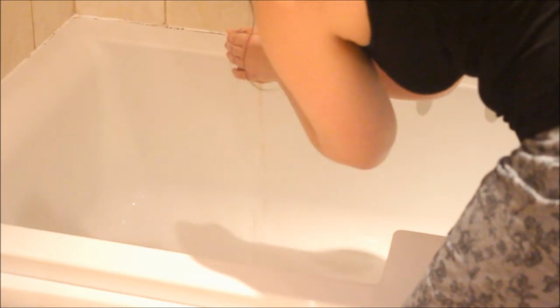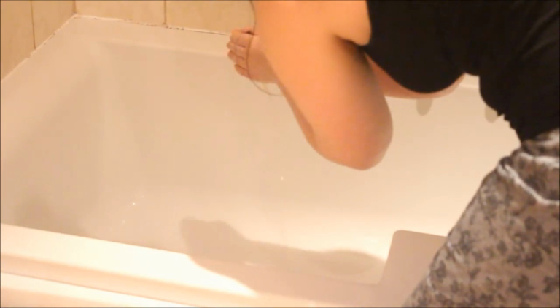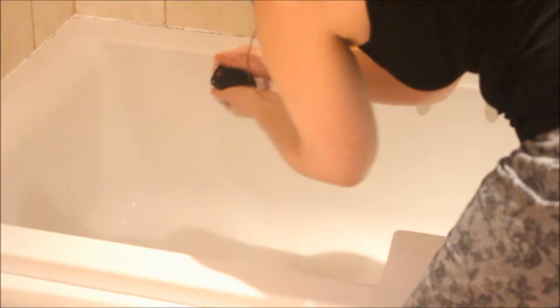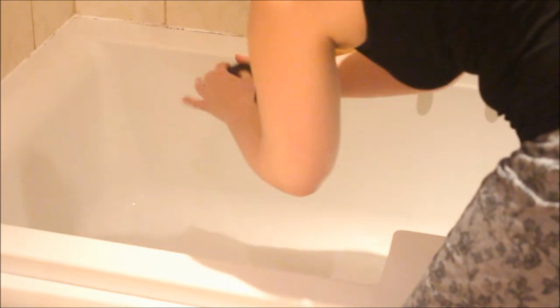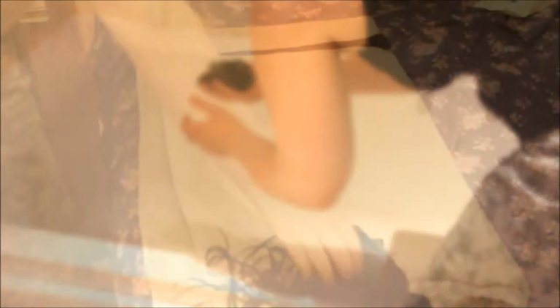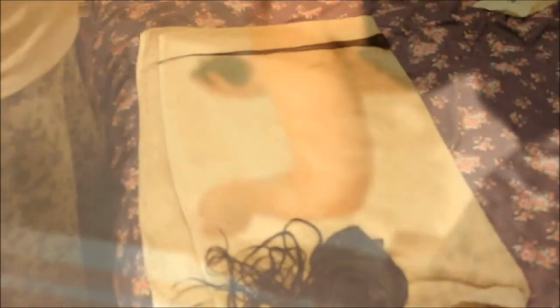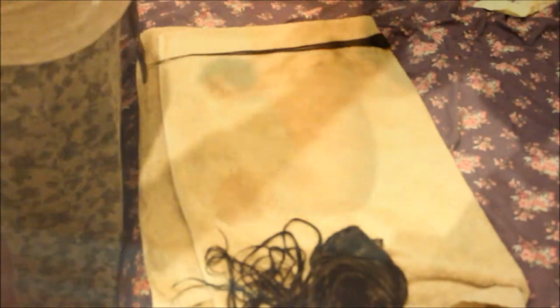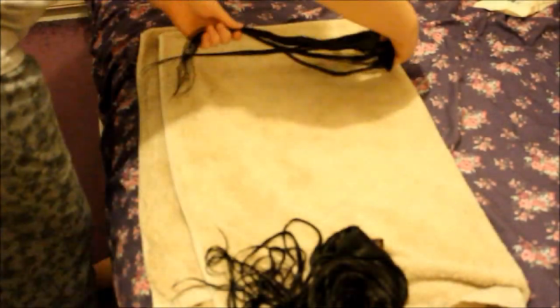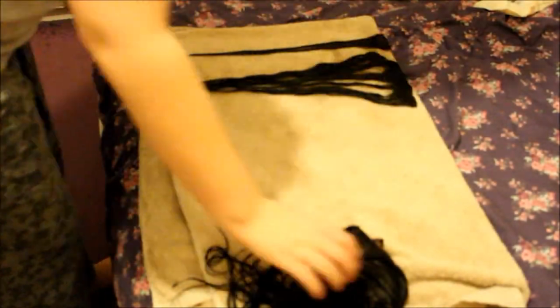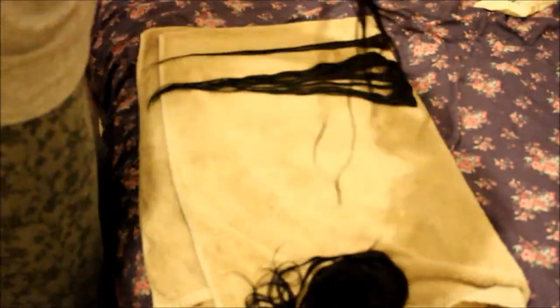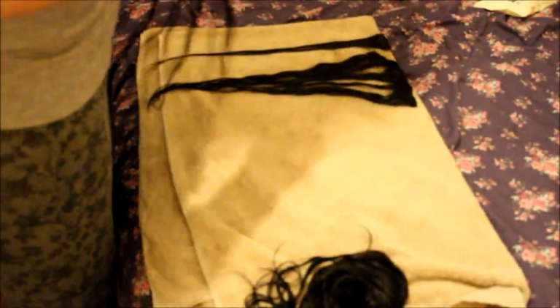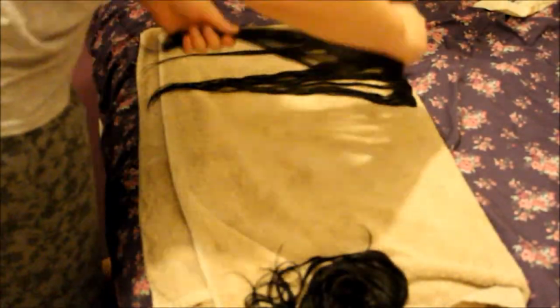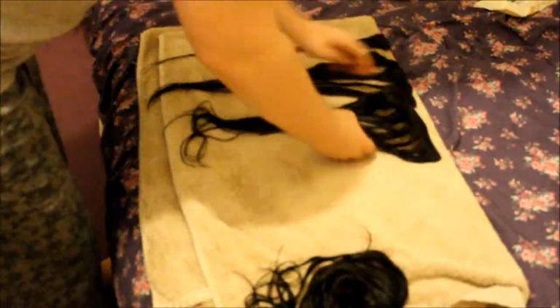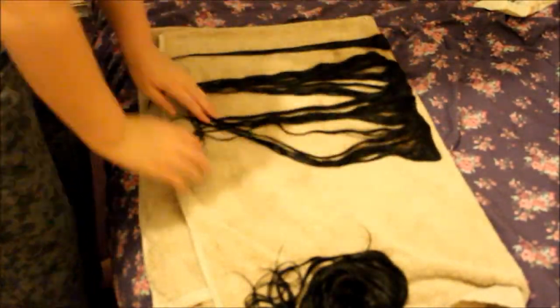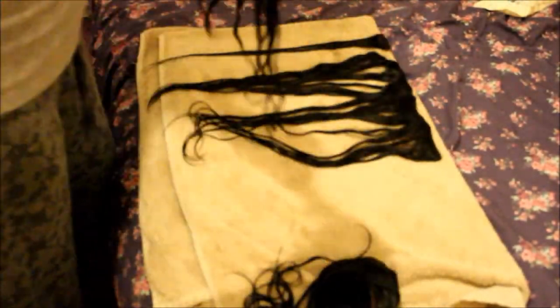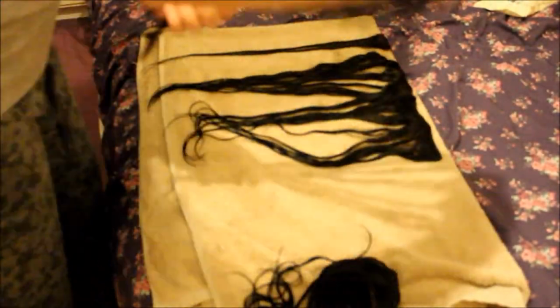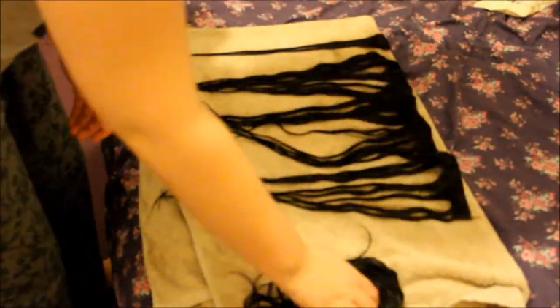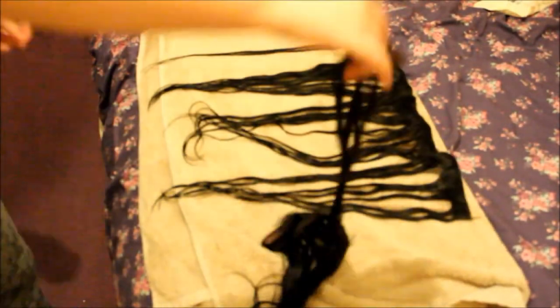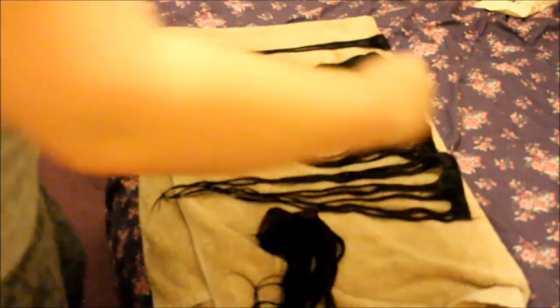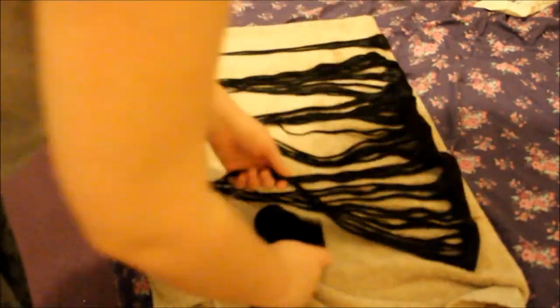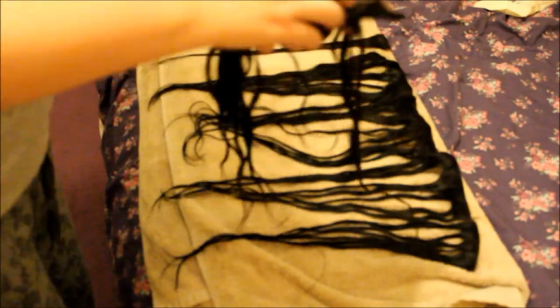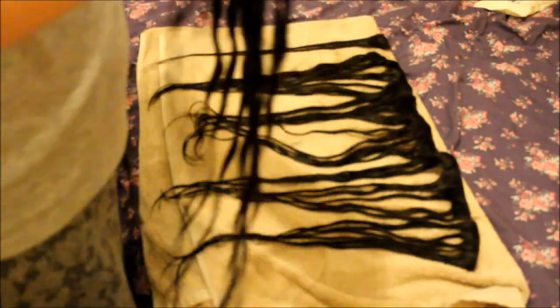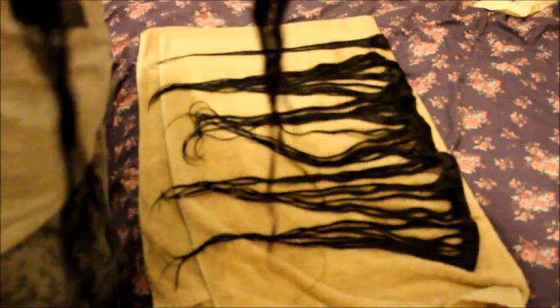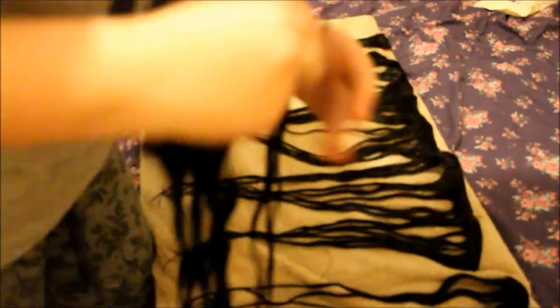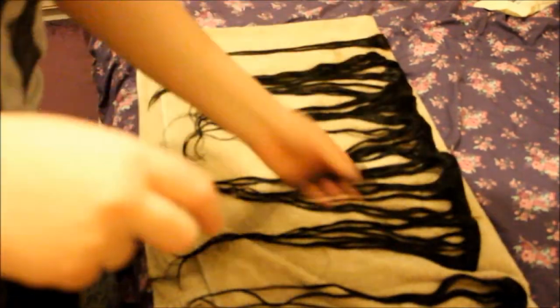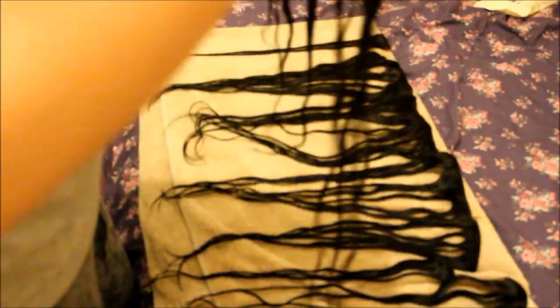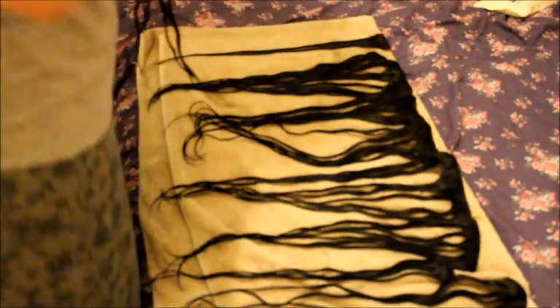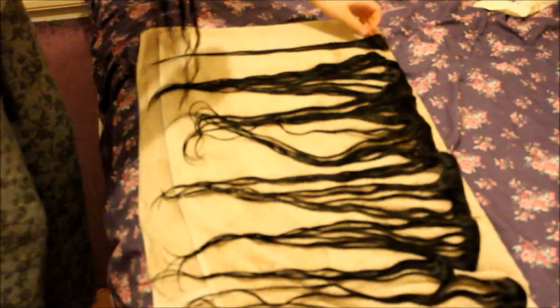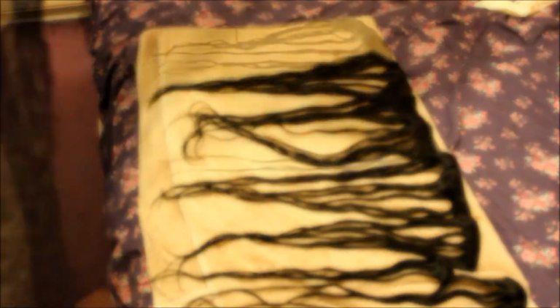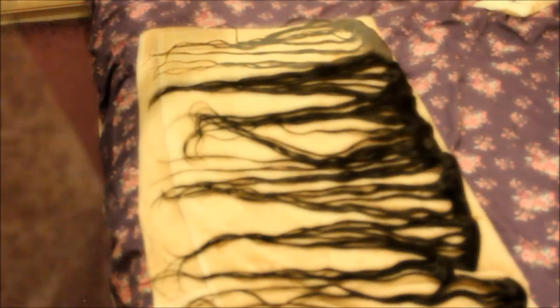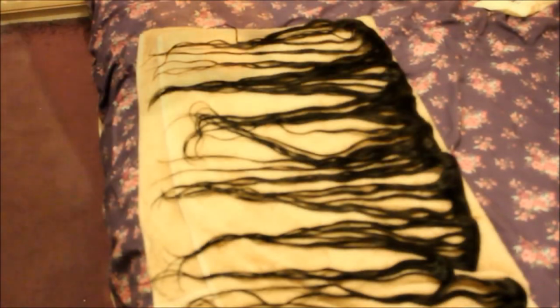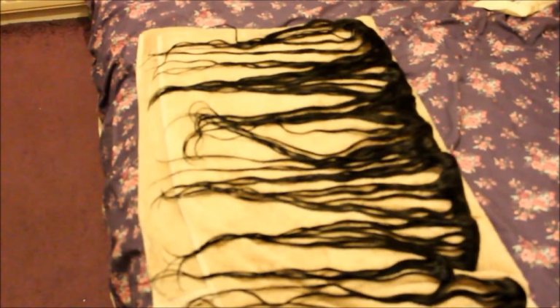After that you just want to lay all the pieces out on a towel to air dry. You don't really want to use a hair dryer if you don't have to — just leave that for when you want to style it, to keep the life of the hair extensions.